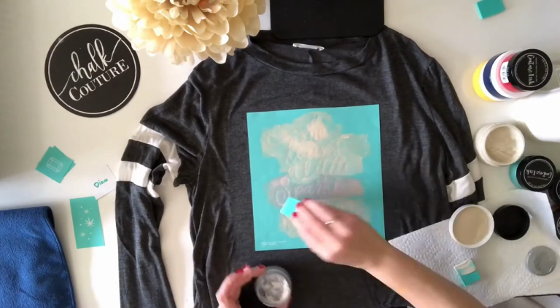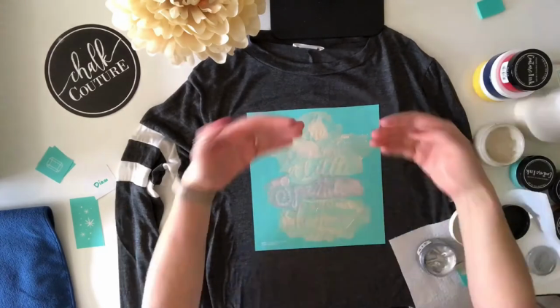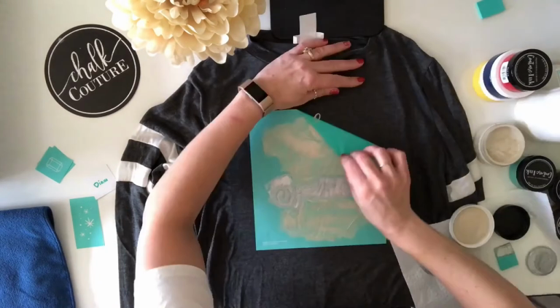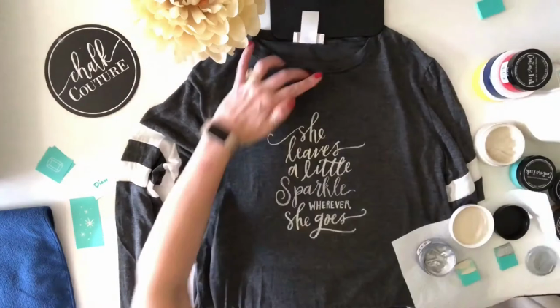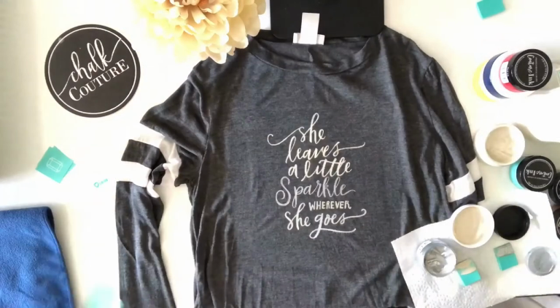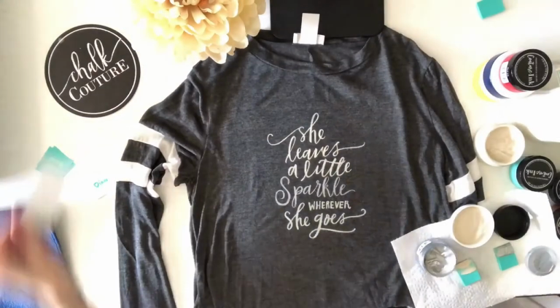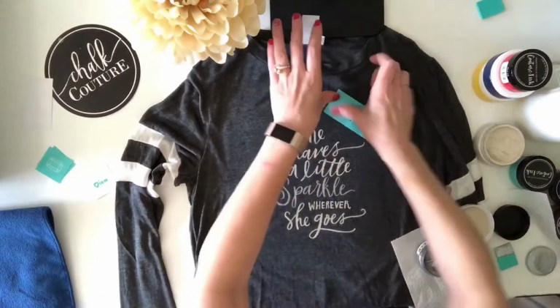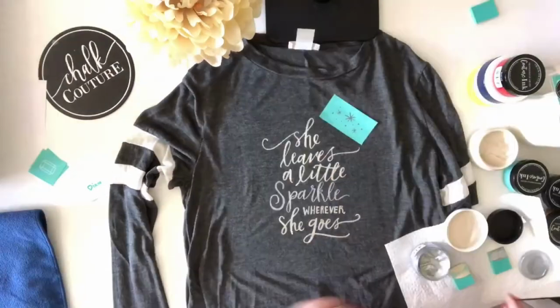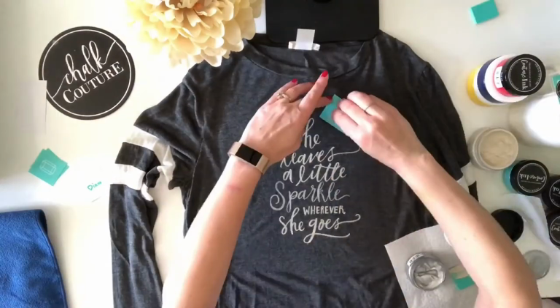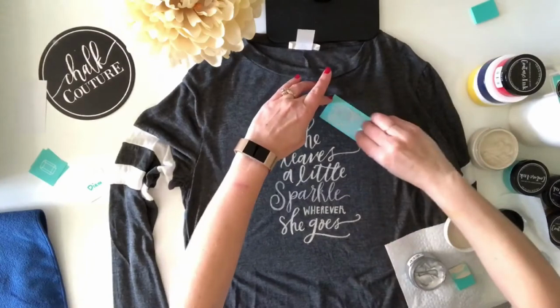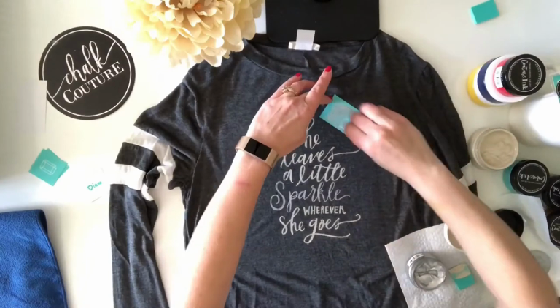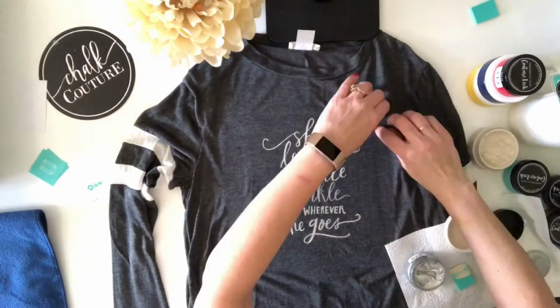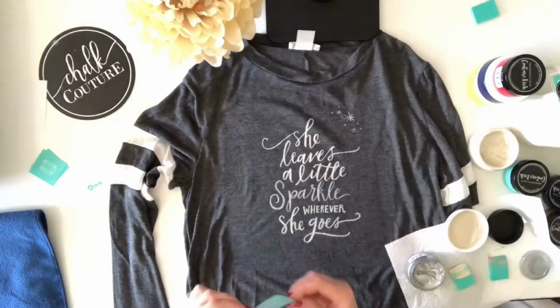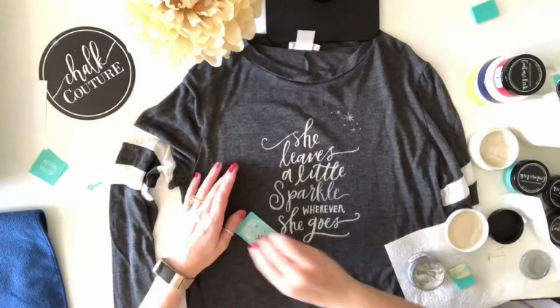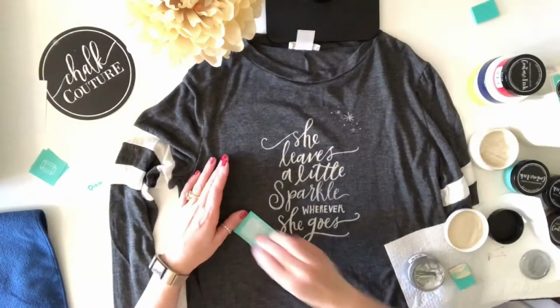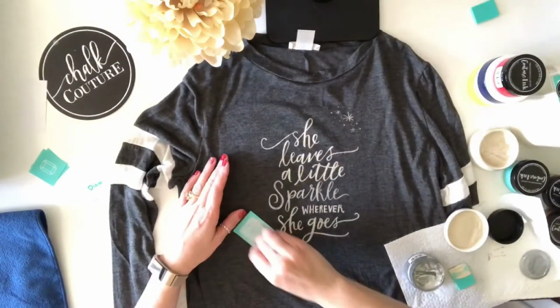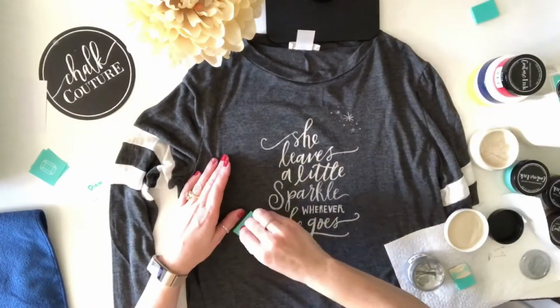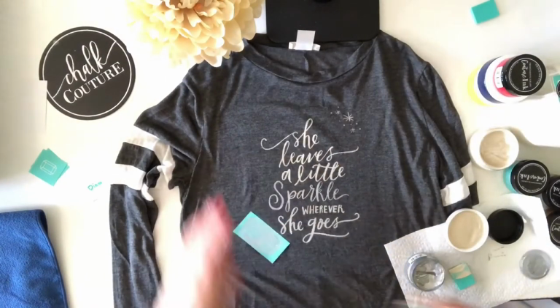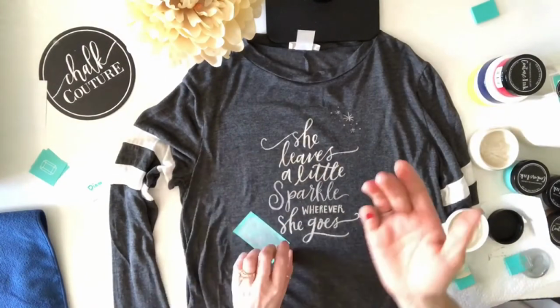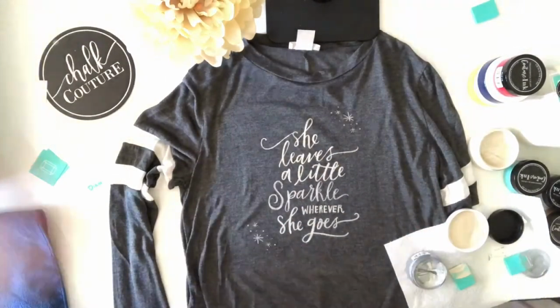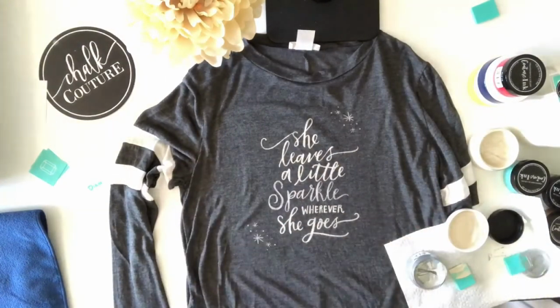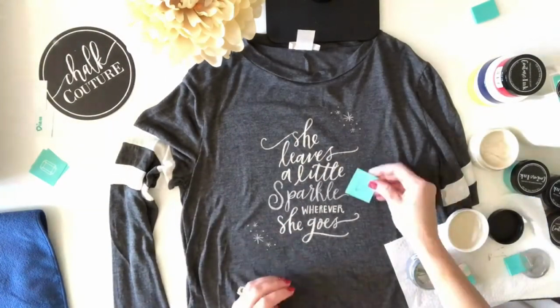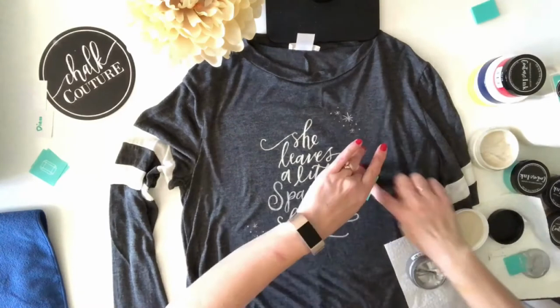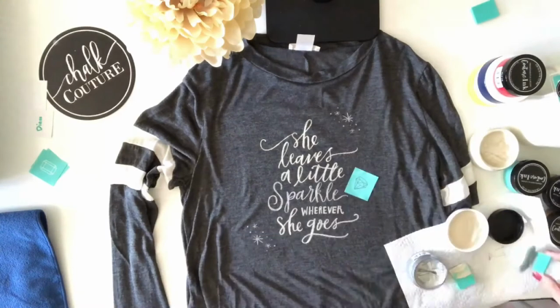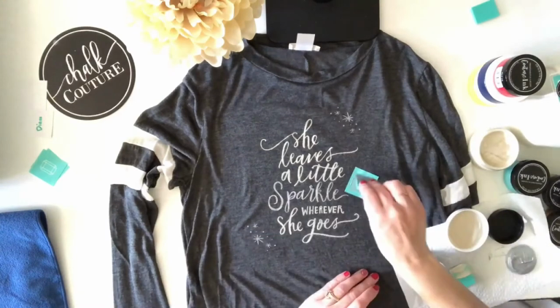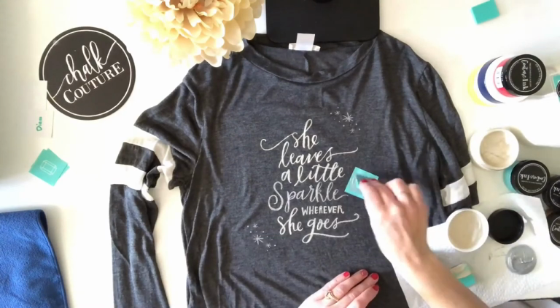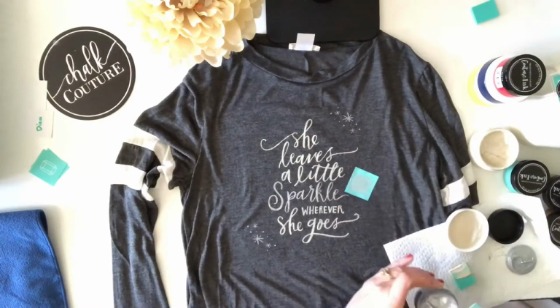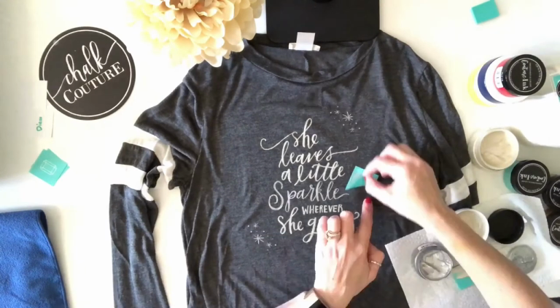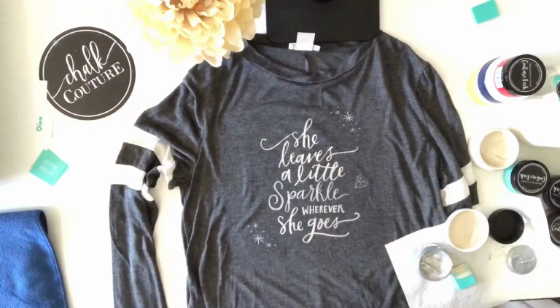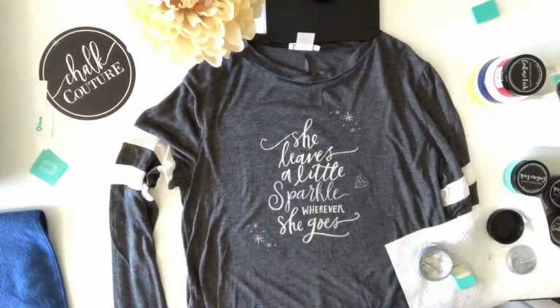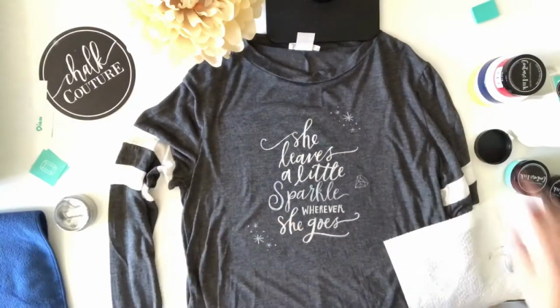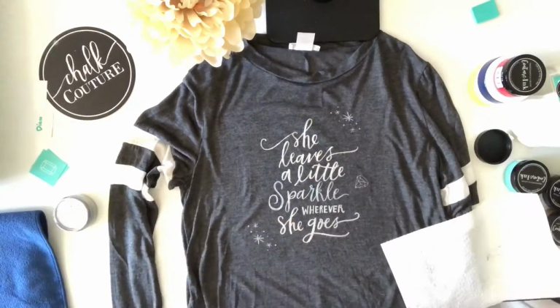Today I'm using the Fawn and the Shimmering Silver Couture inks. Our inks come in two different sizes — two or three ounce — and once I'm done doing this design I'm going to set it aside to dry while I show you how to do the coffee mug.